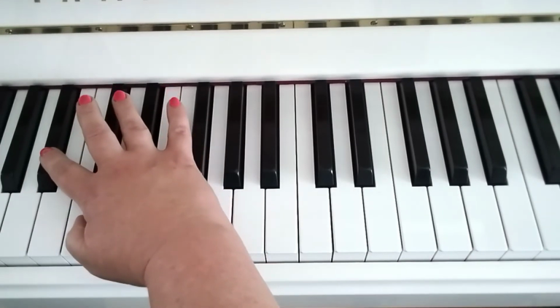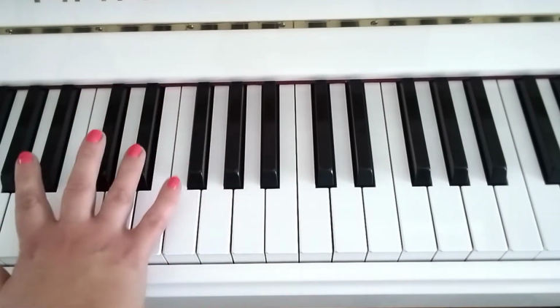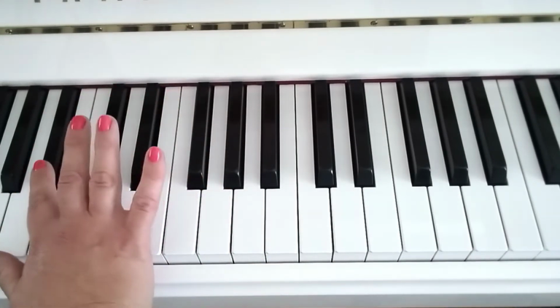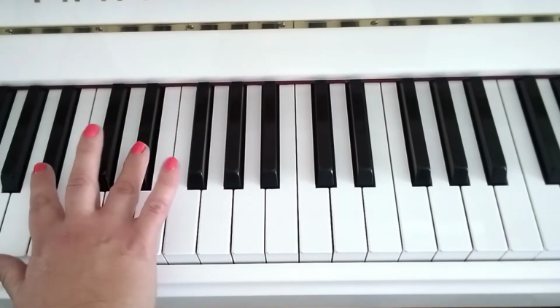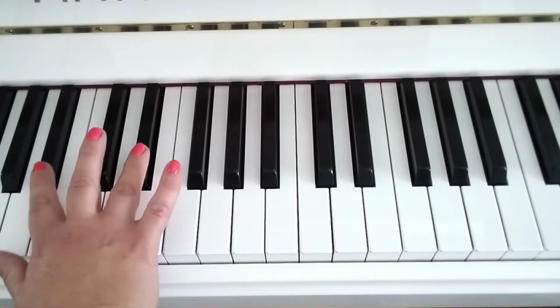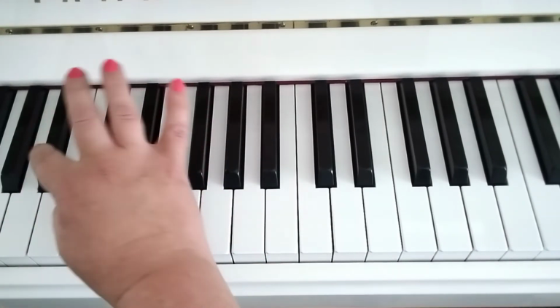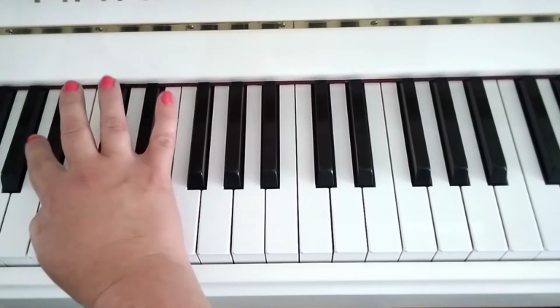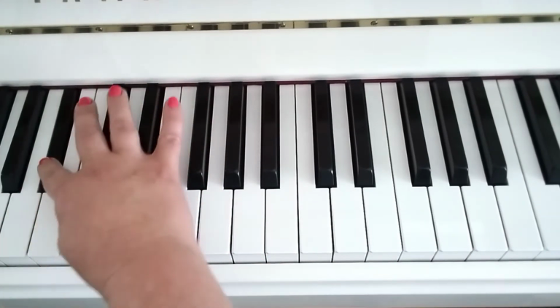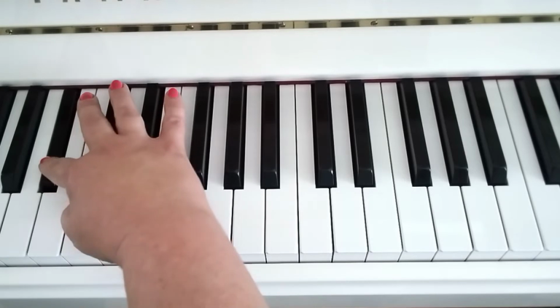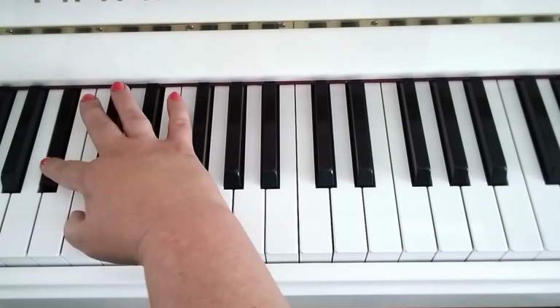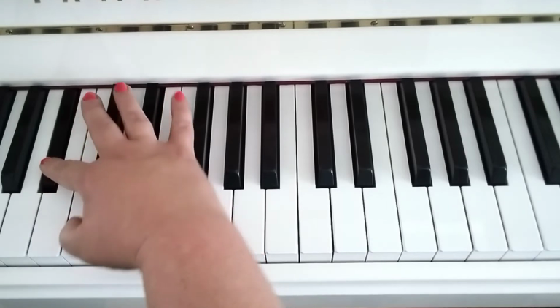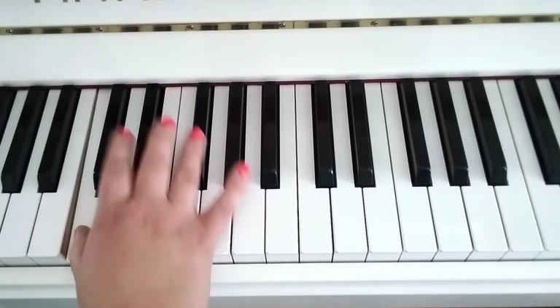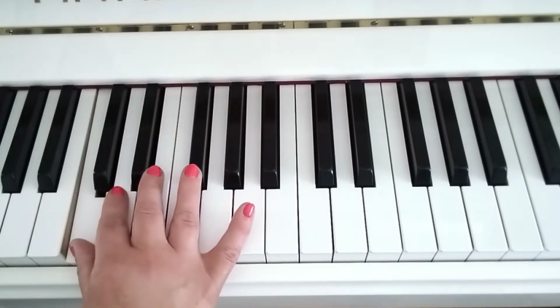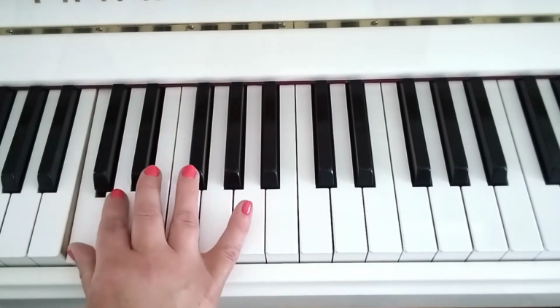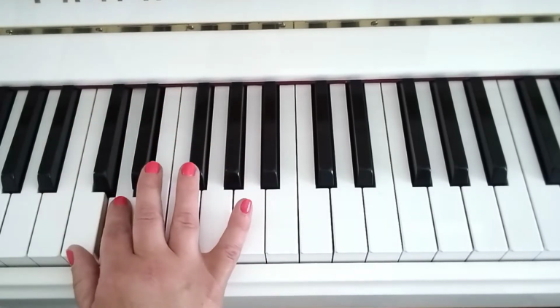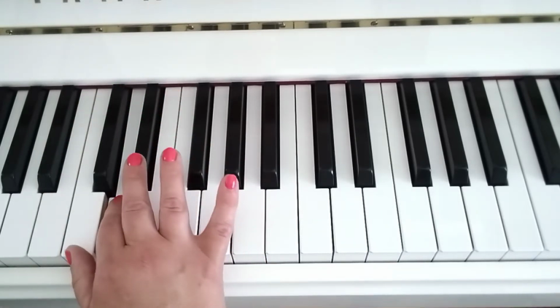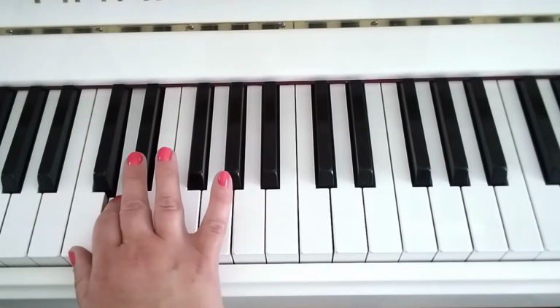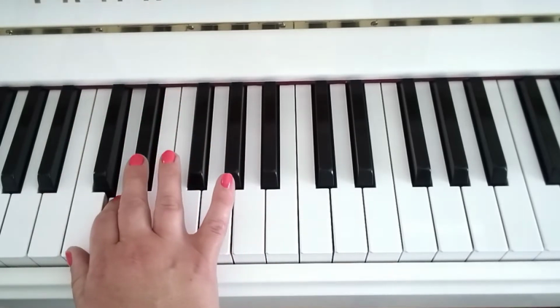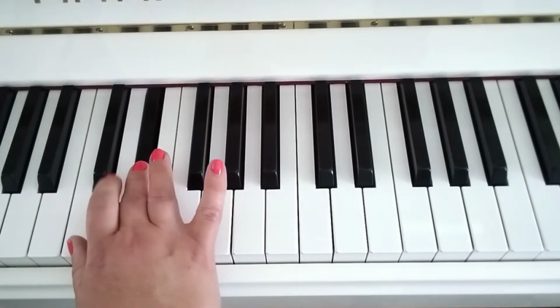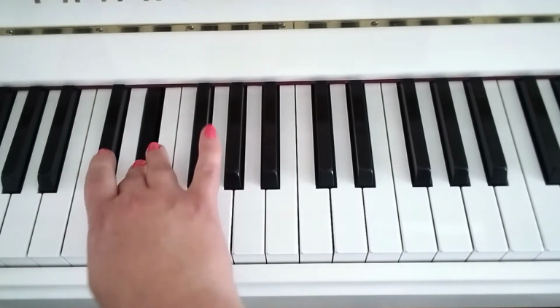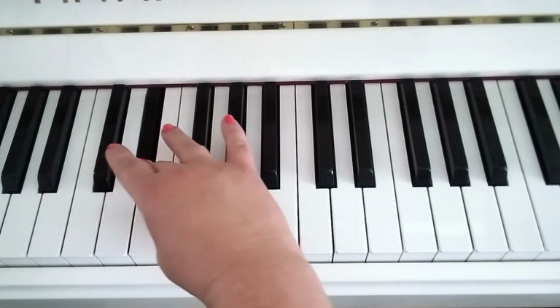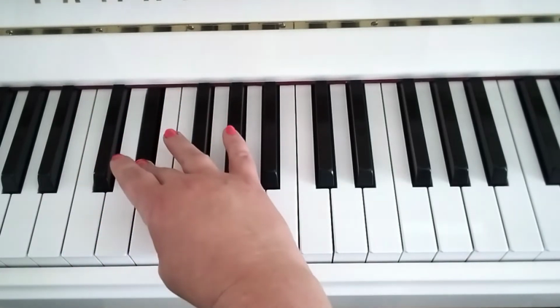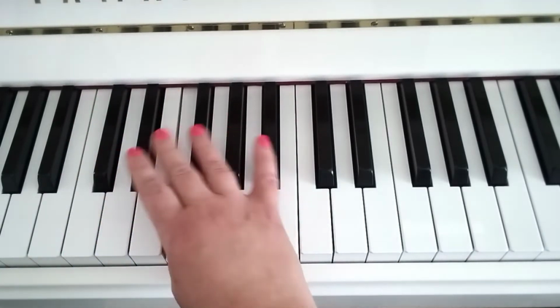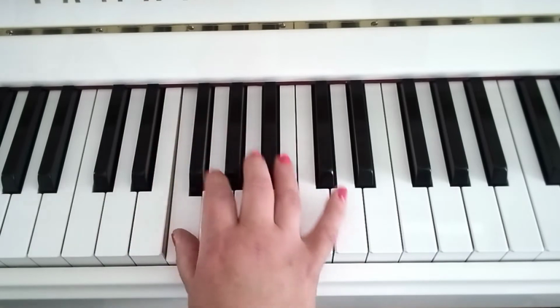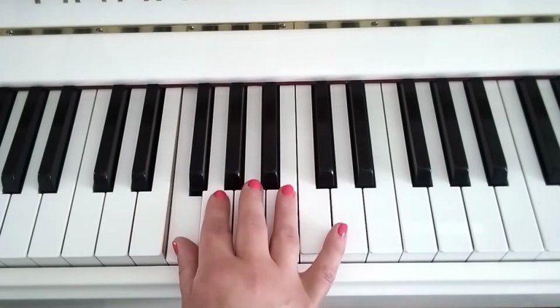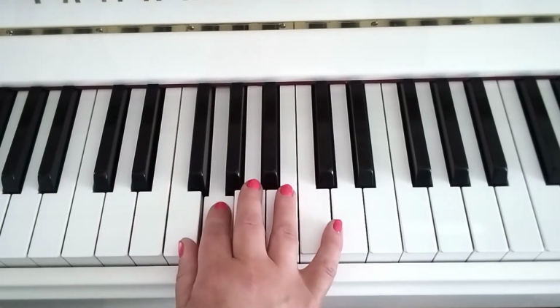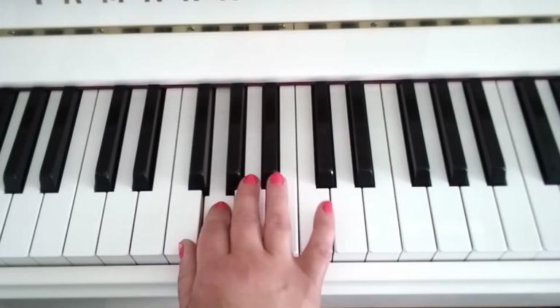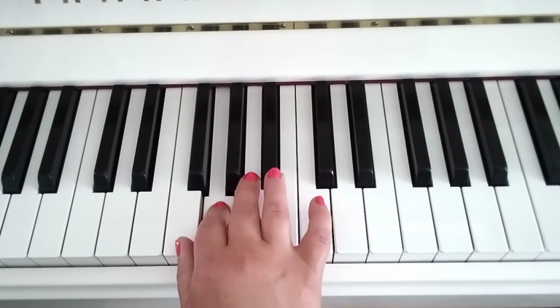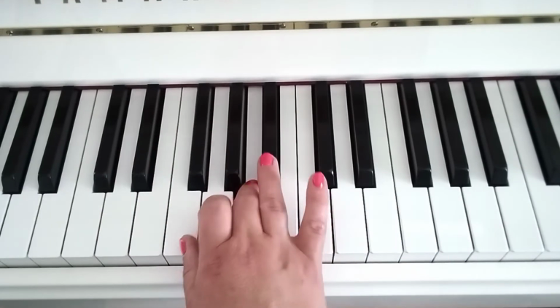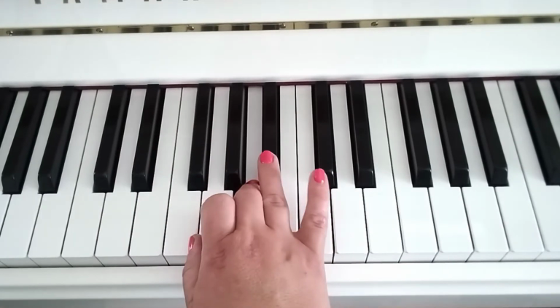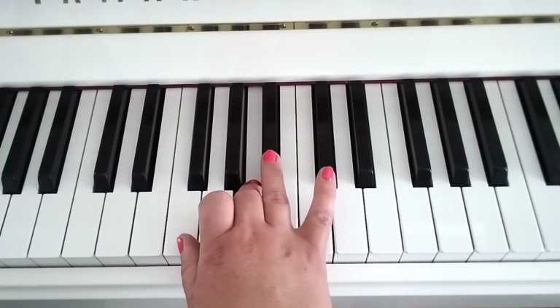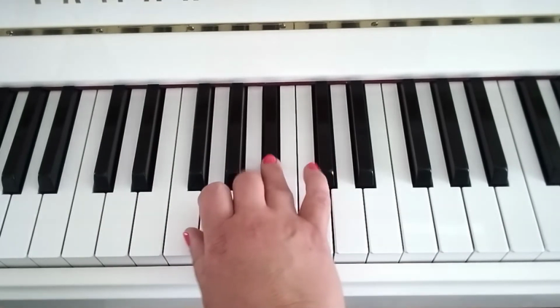So we've got B-flats and E-flats. Two on B-flat, thumb on to C, two on D, three on E-flat this time, thumb on to F, line them all up, four on B-flat.